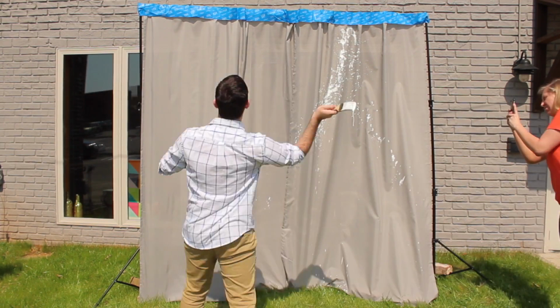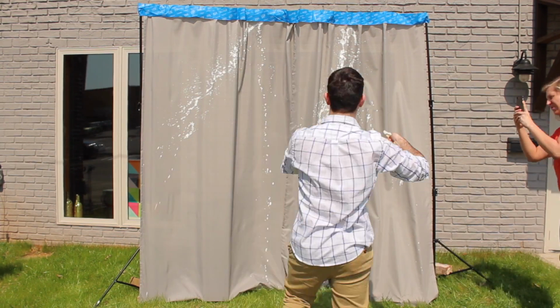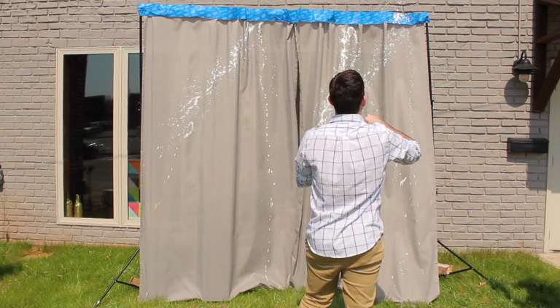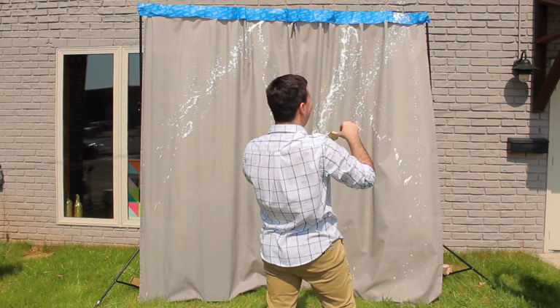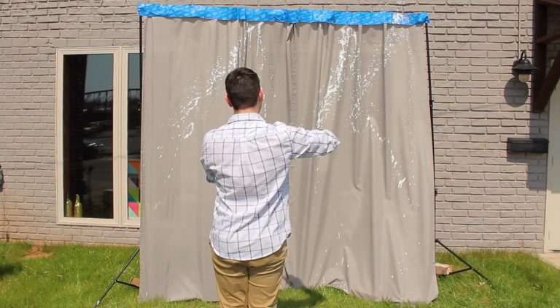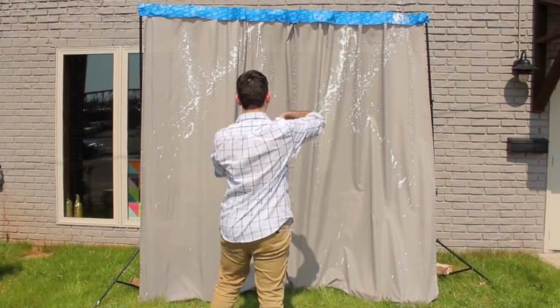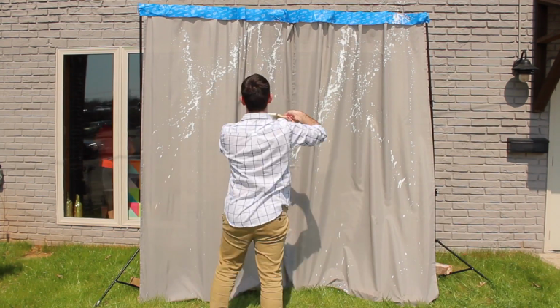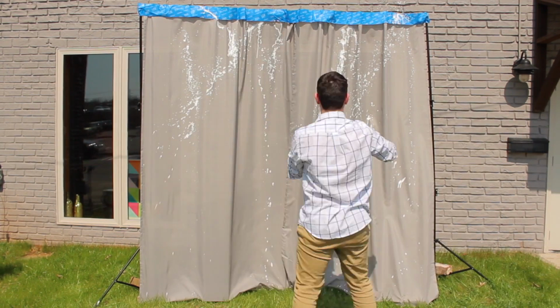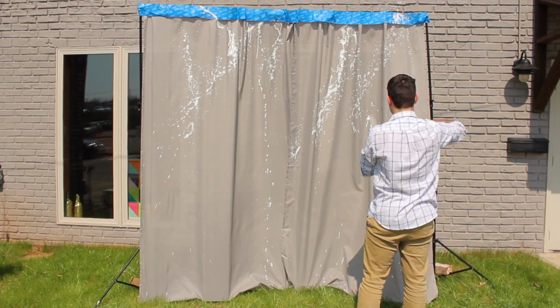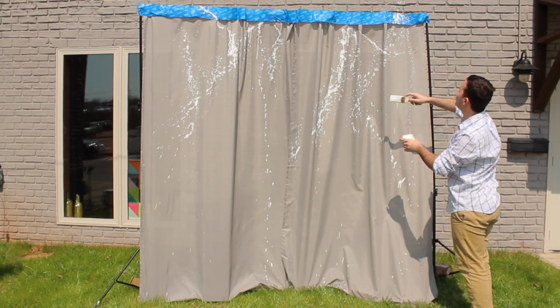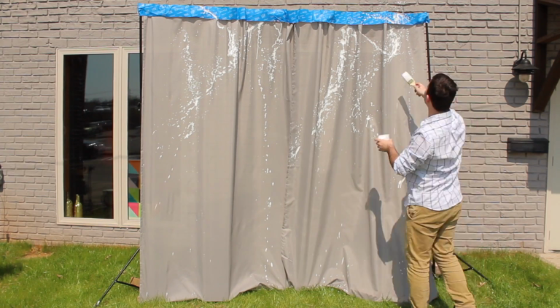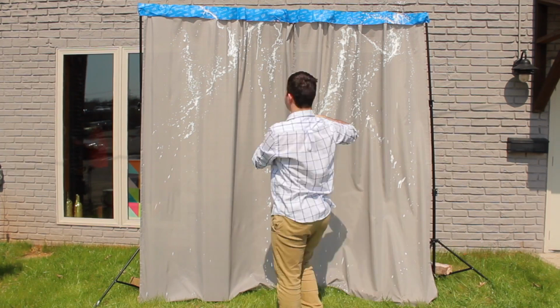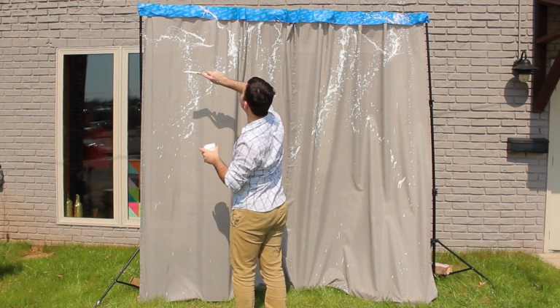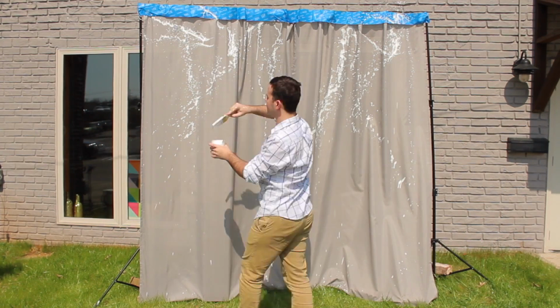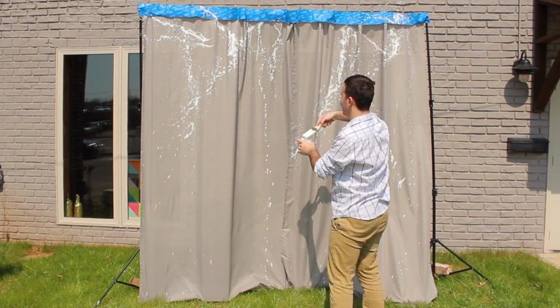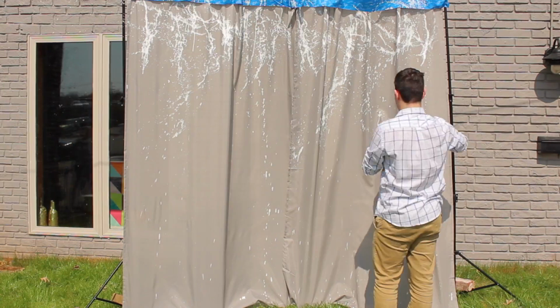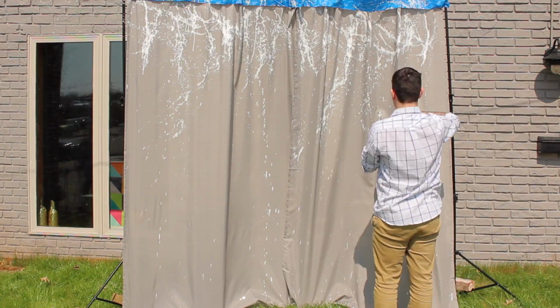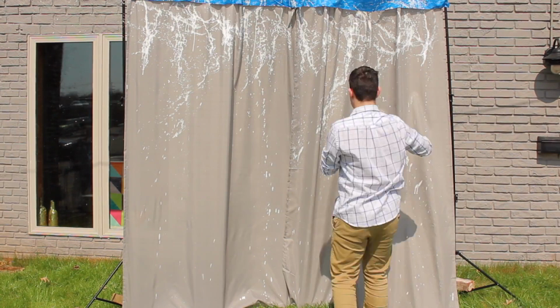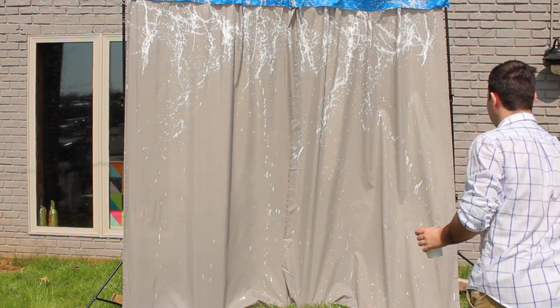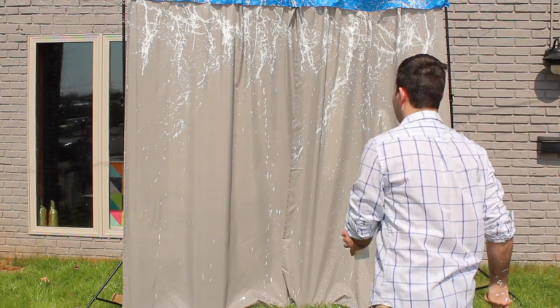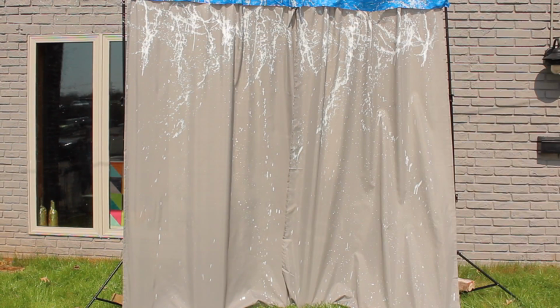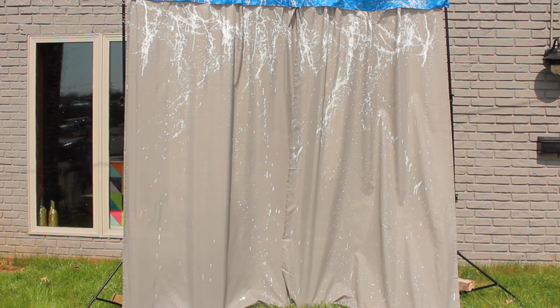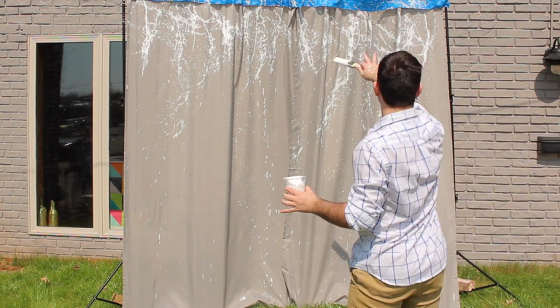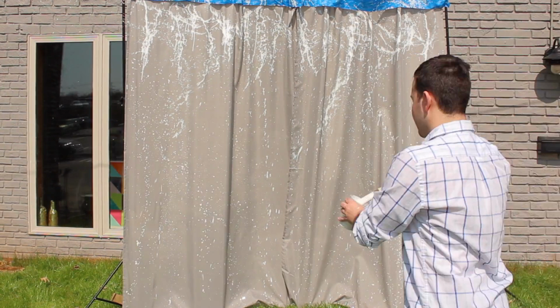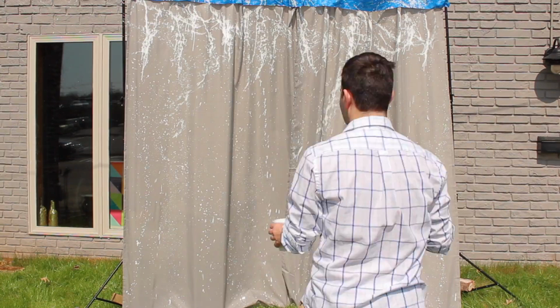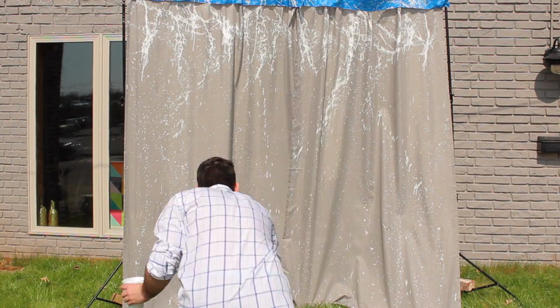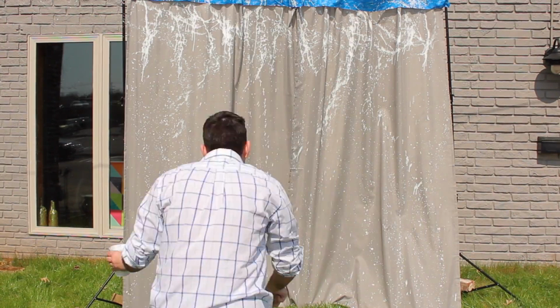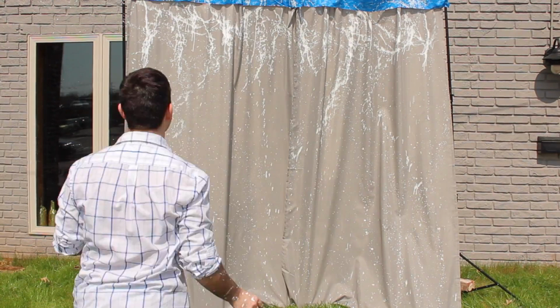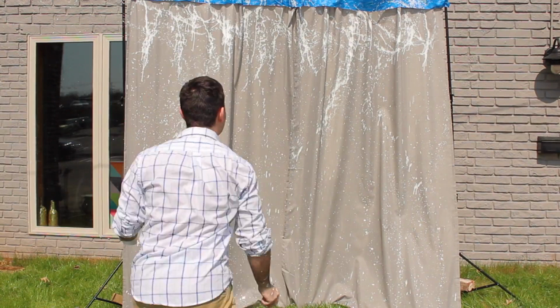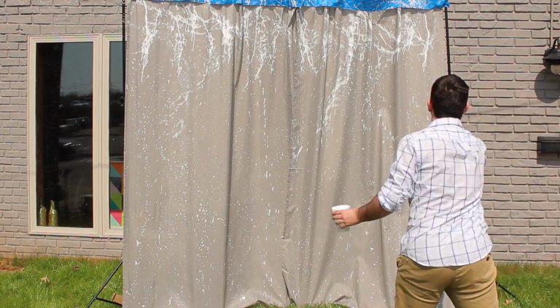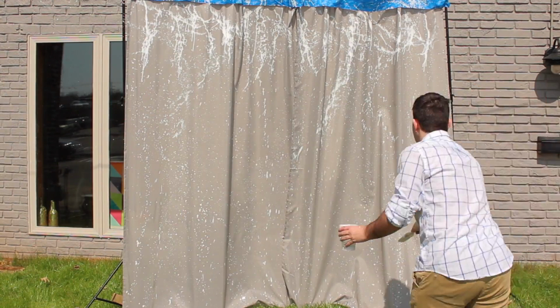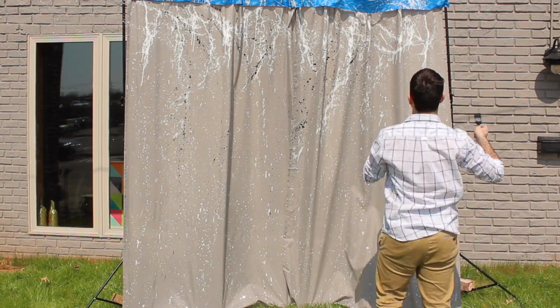Start heavily splattering towards the top of your curtains. As you get closer to the bottom of the curtains, lighten the splattering to create the ombre effect.